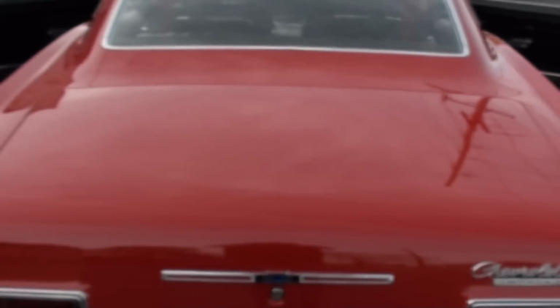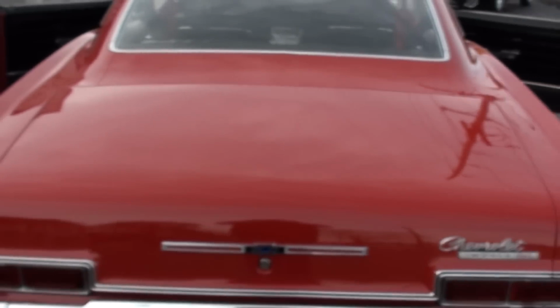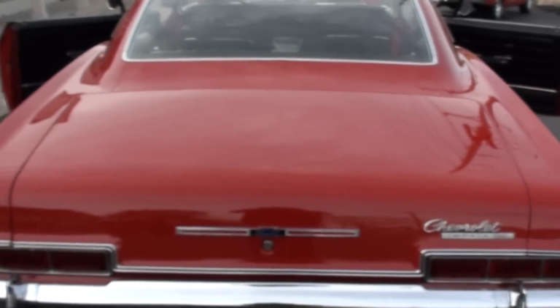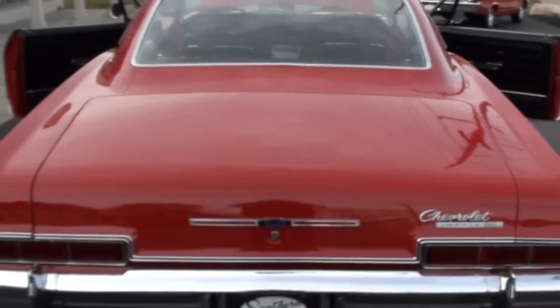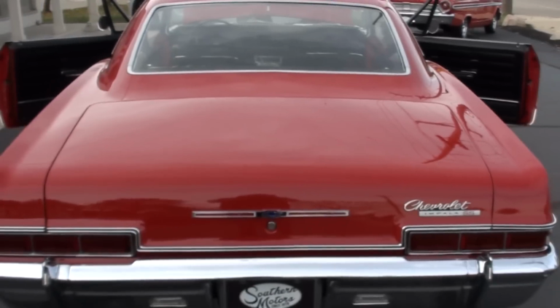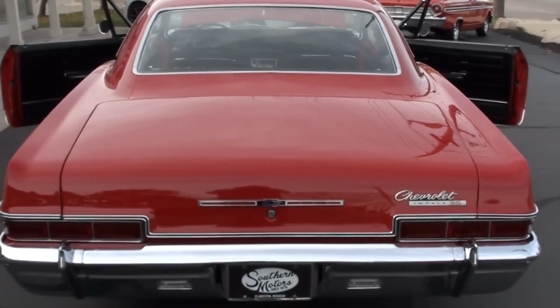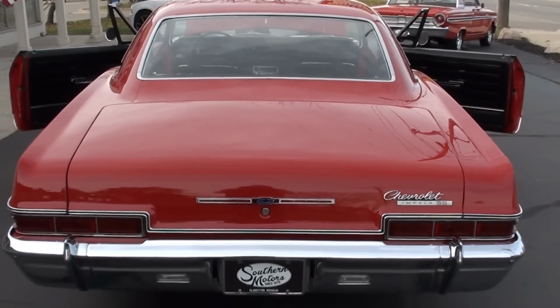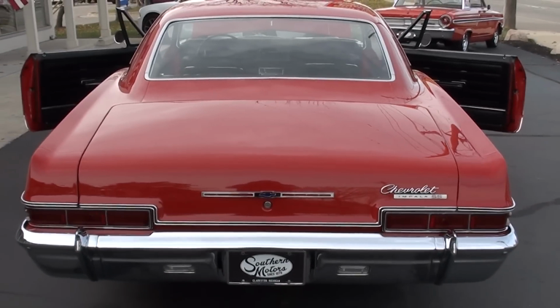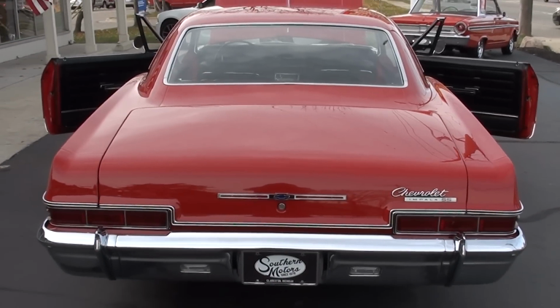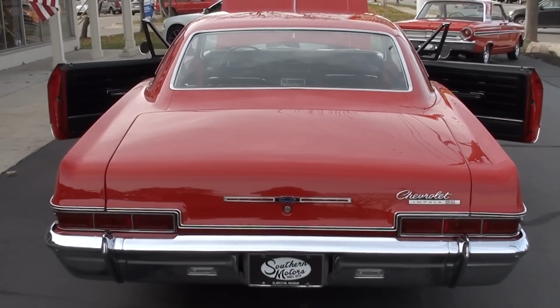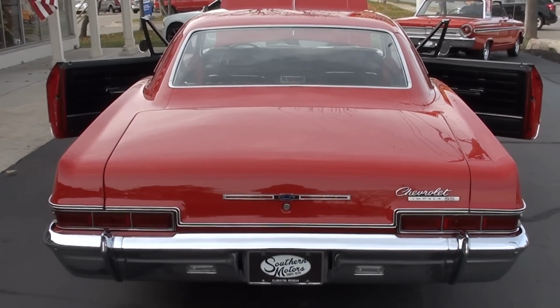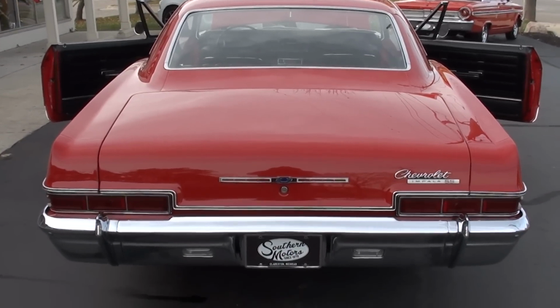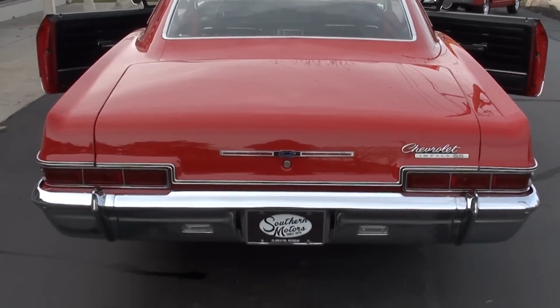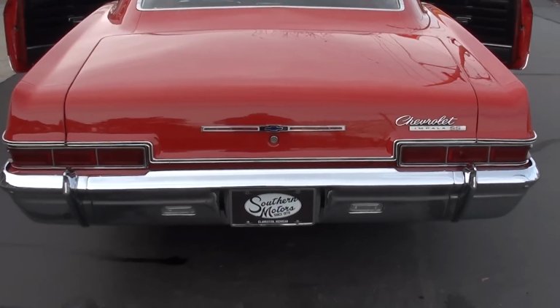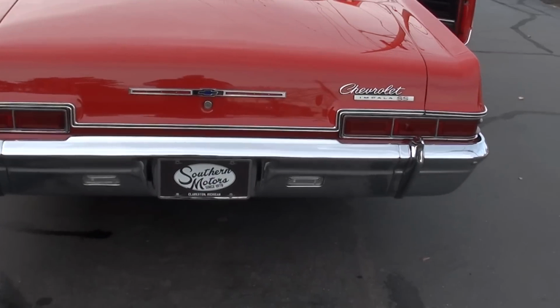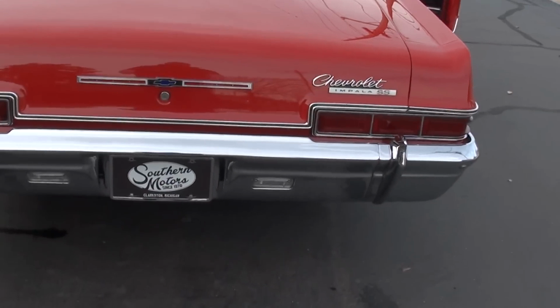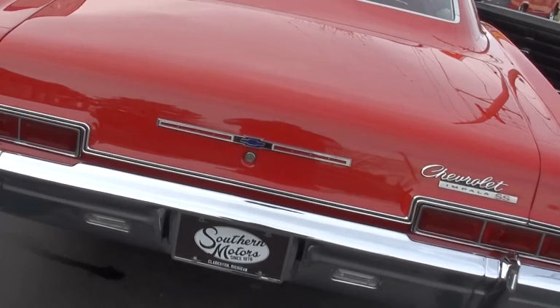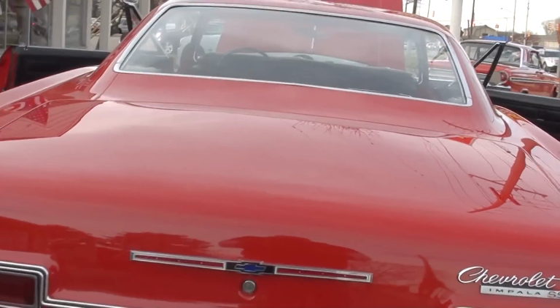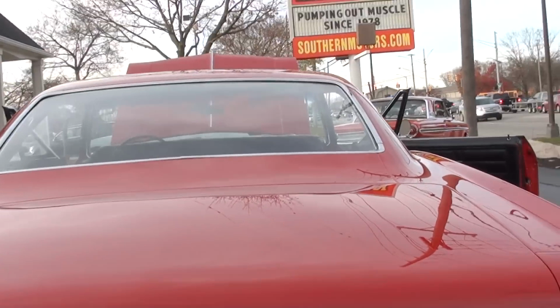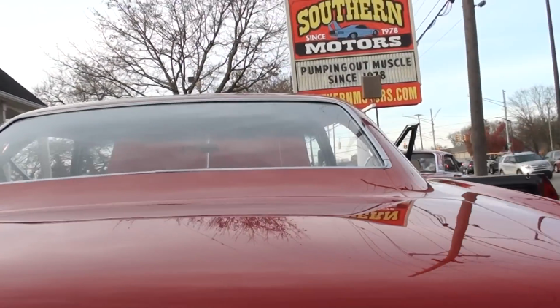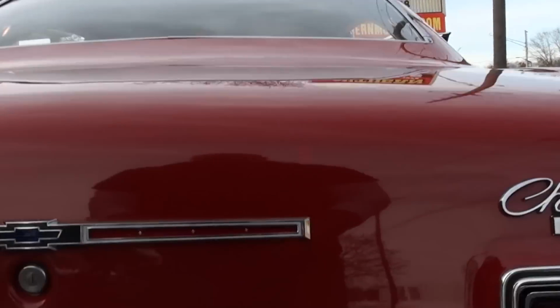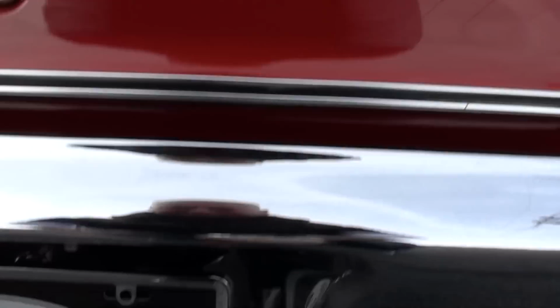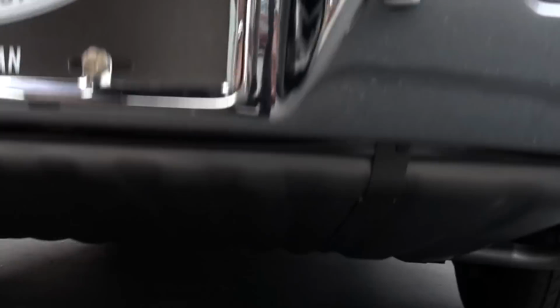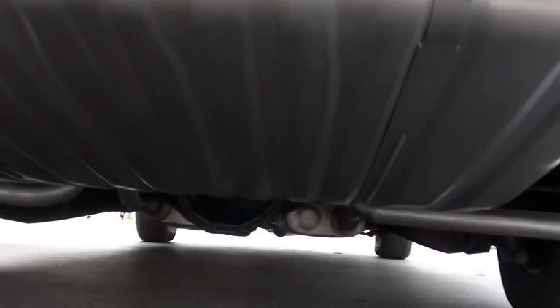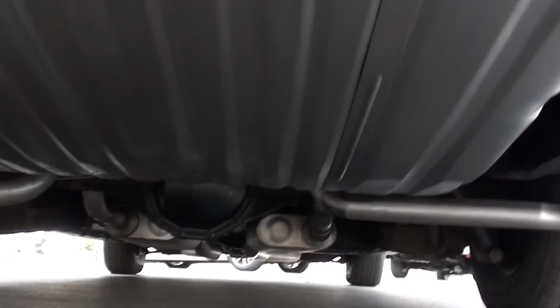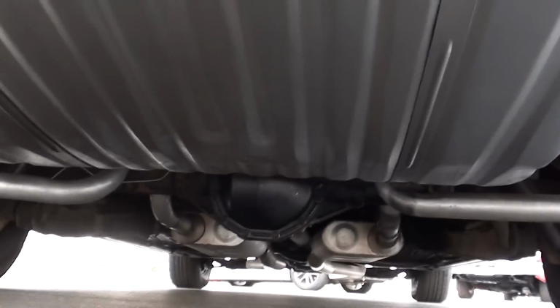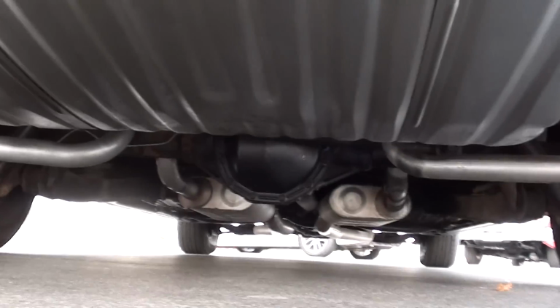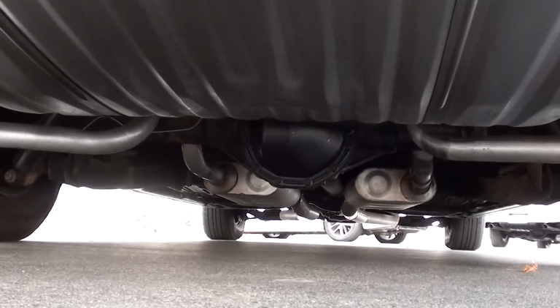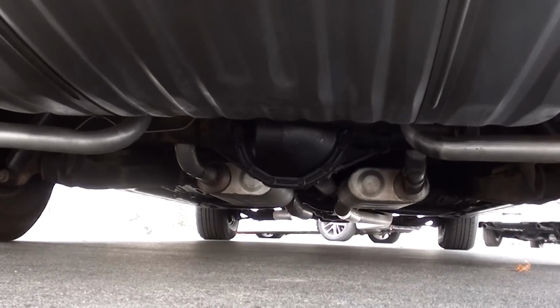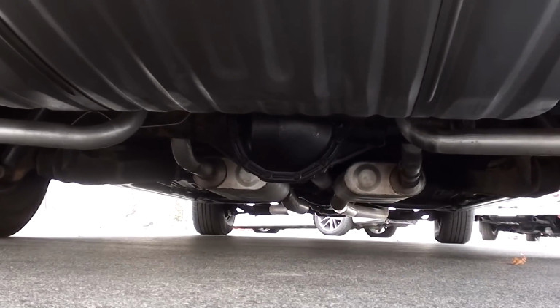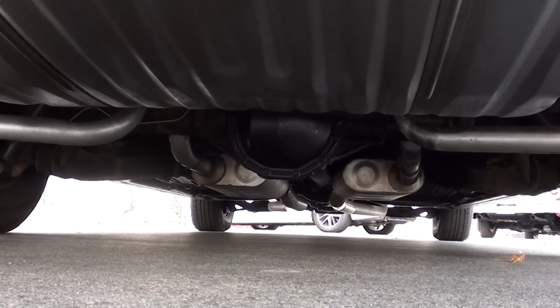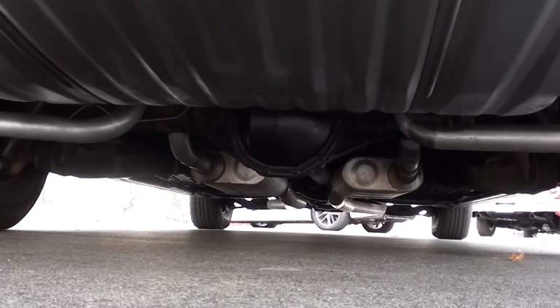Just as tight as can be. Just a great car. The underneath is just as nice as the top.